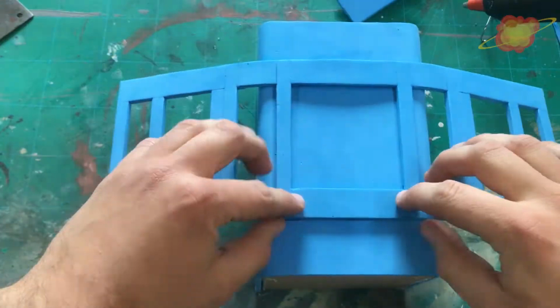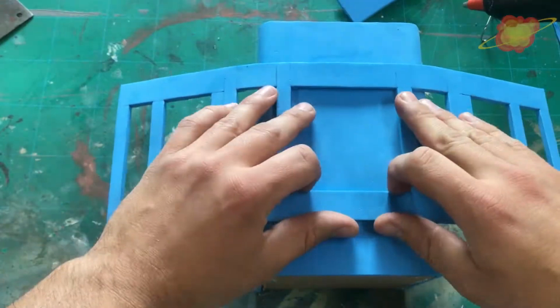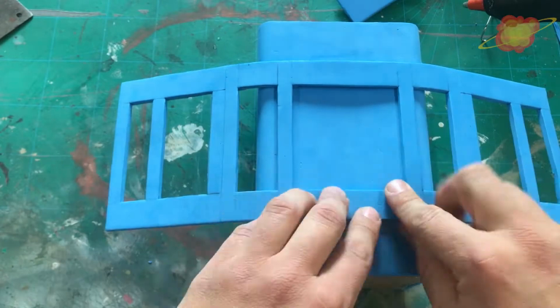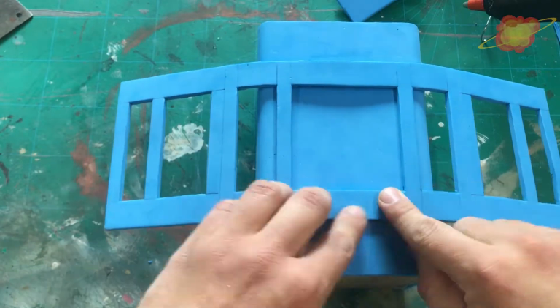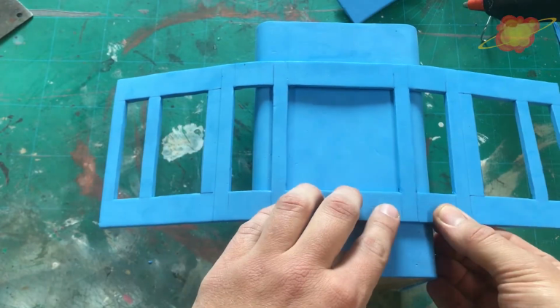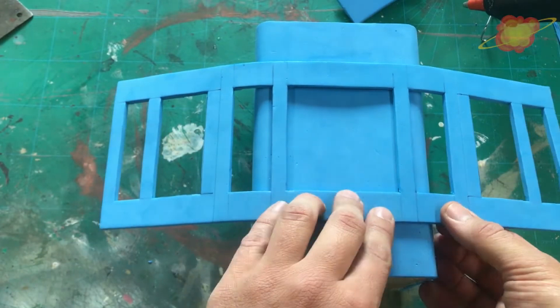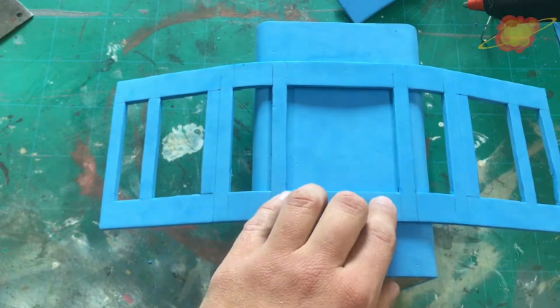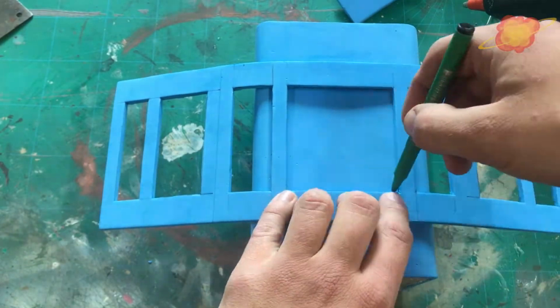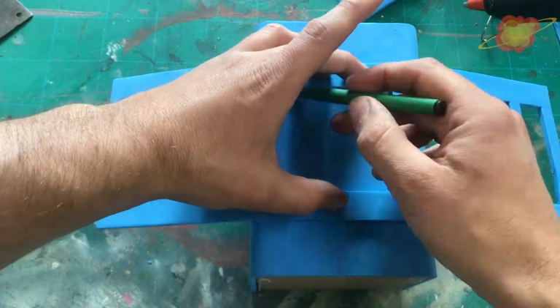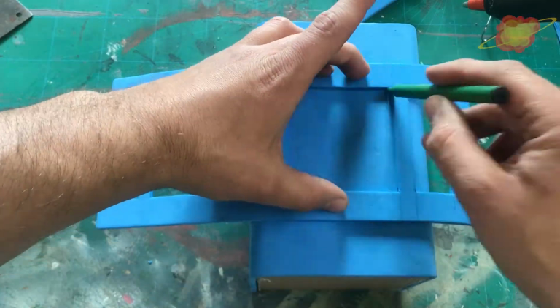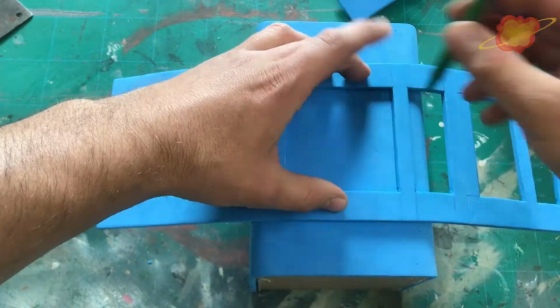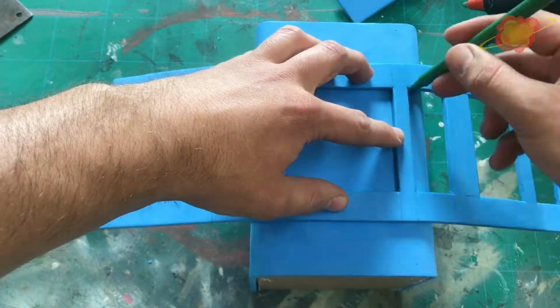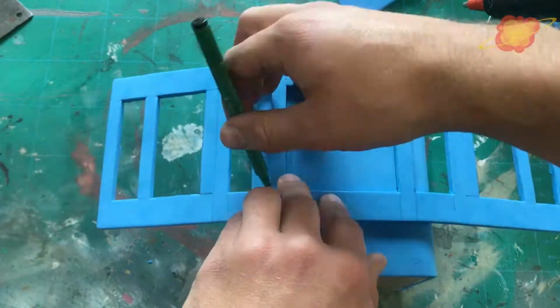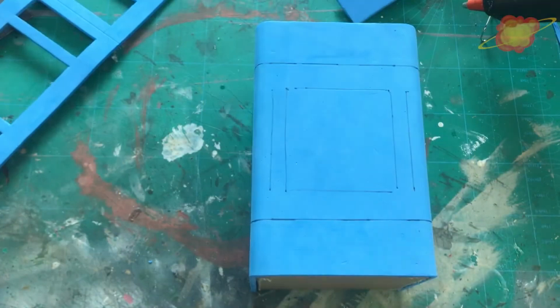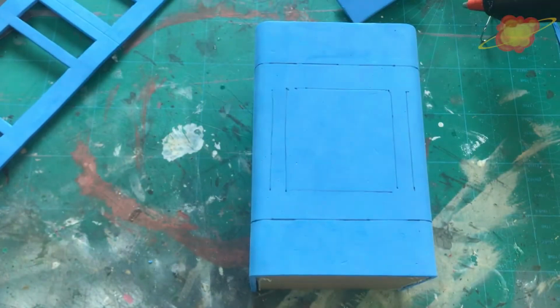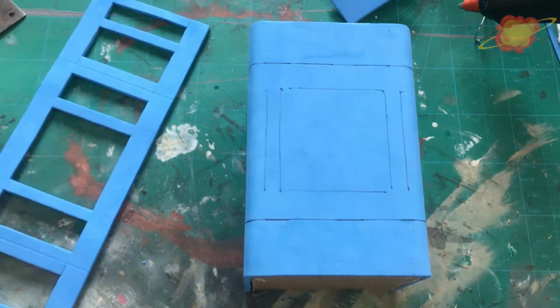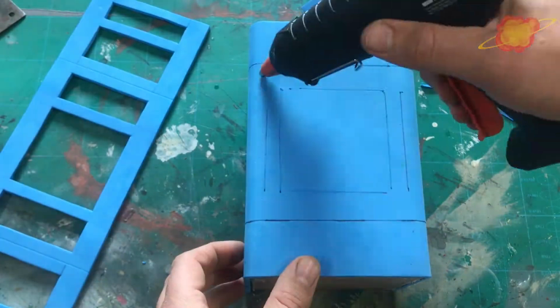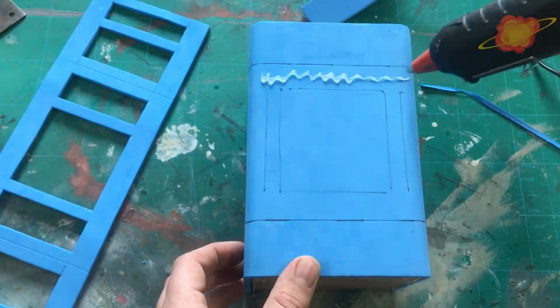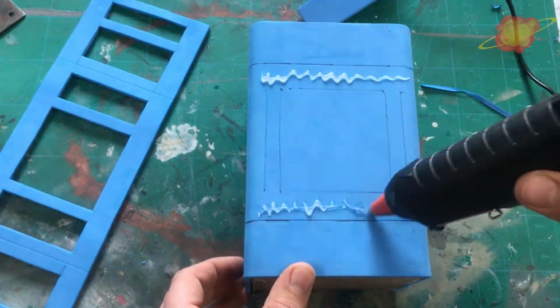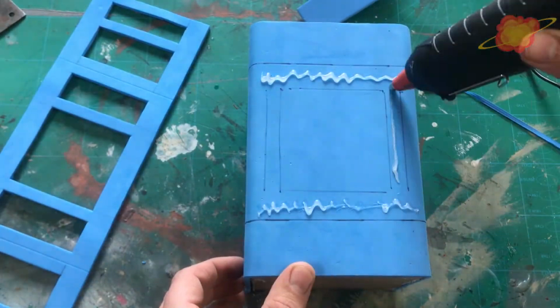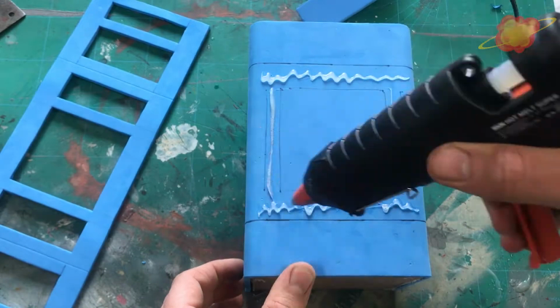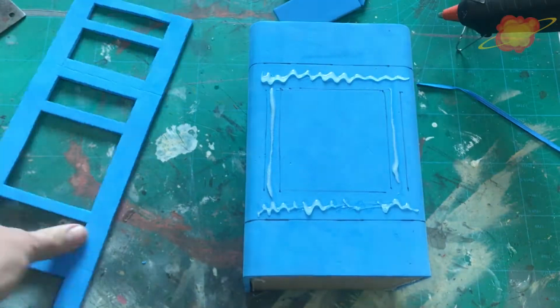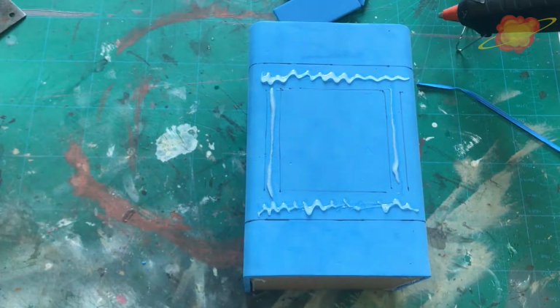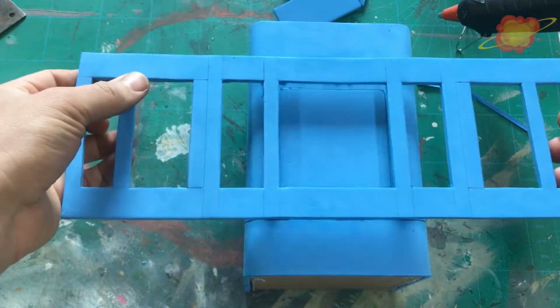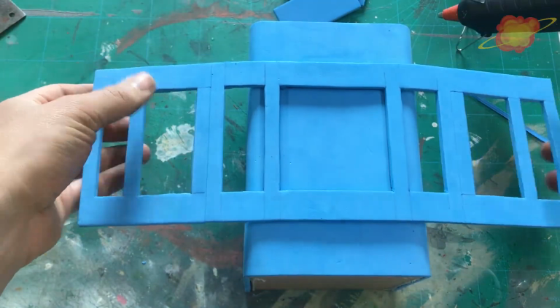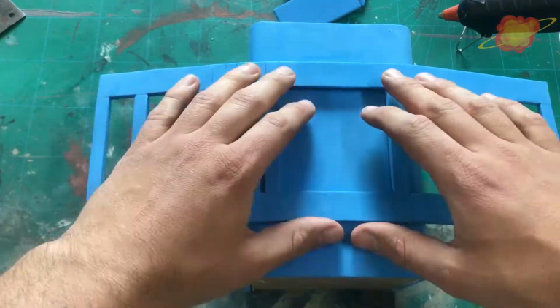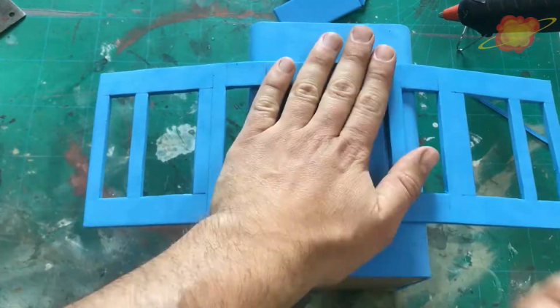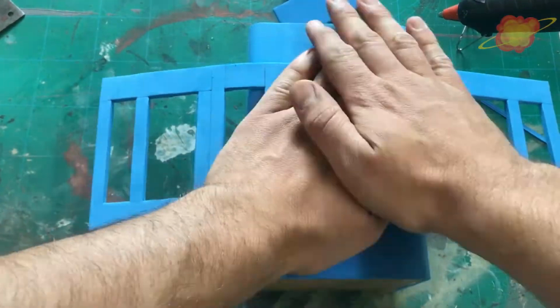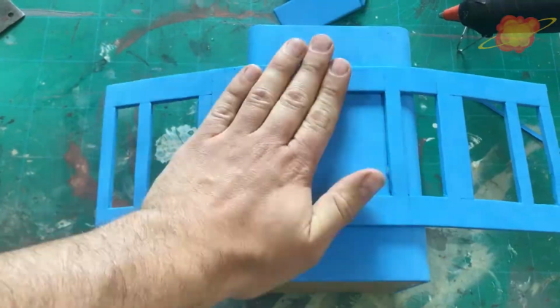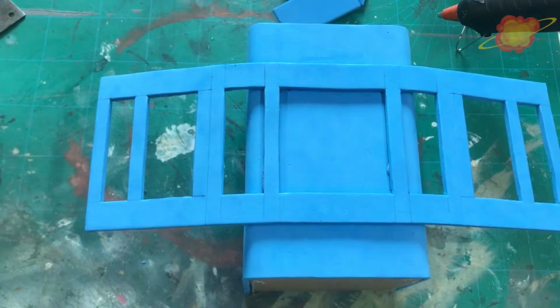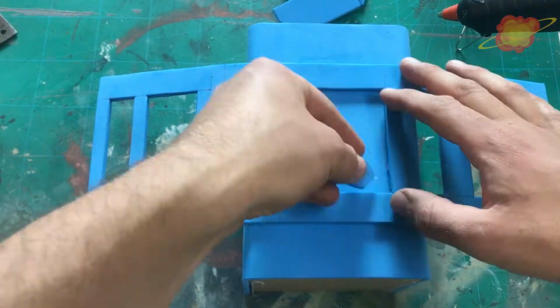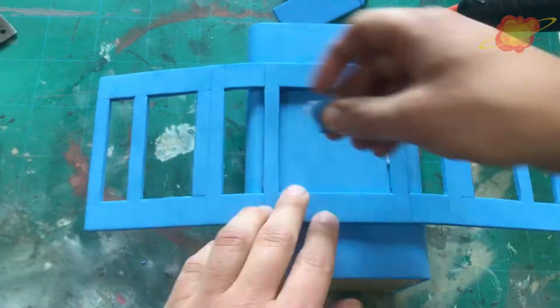When this detail part was done, I made sure it was exactly in the middle. With a pen I marked the places where I need to put the glue. First I did the top, then I did the sides.